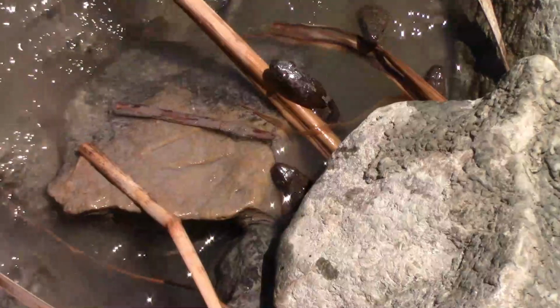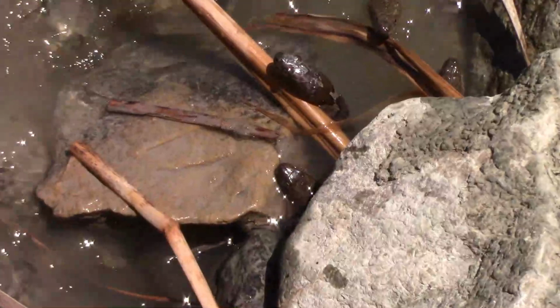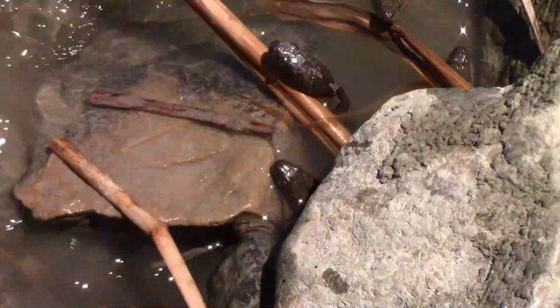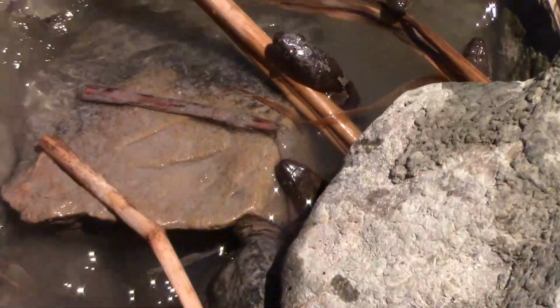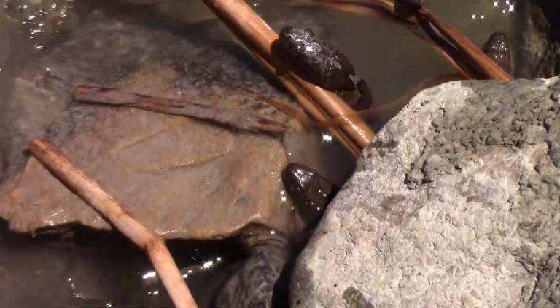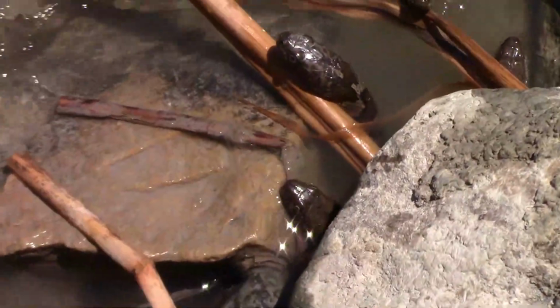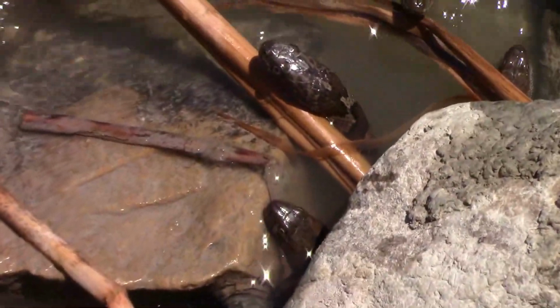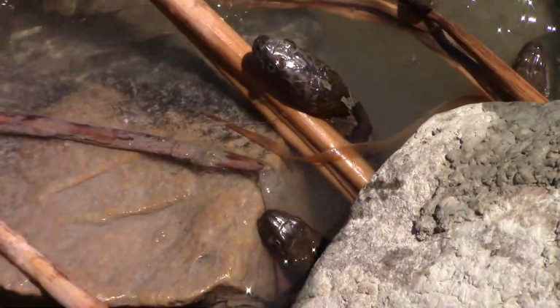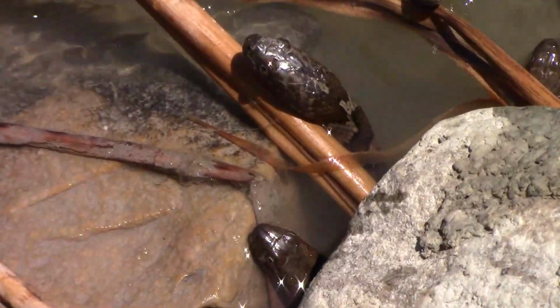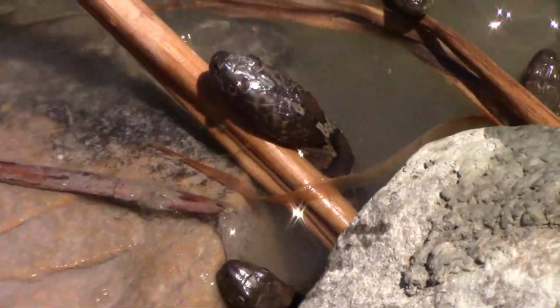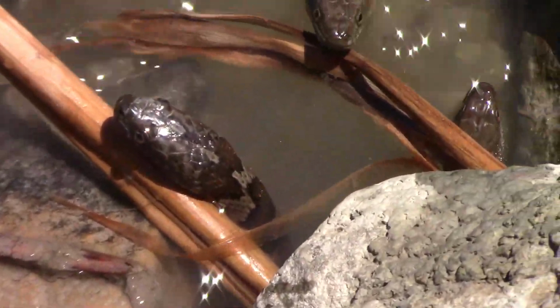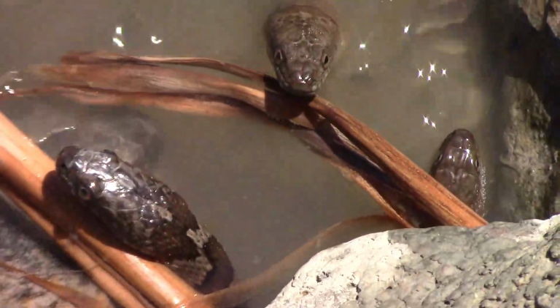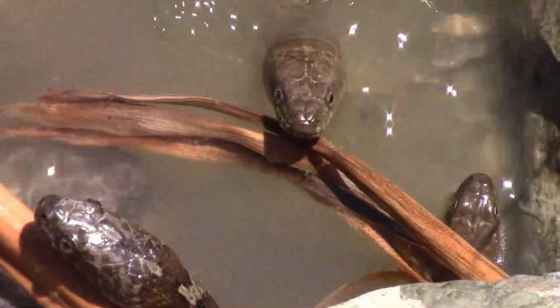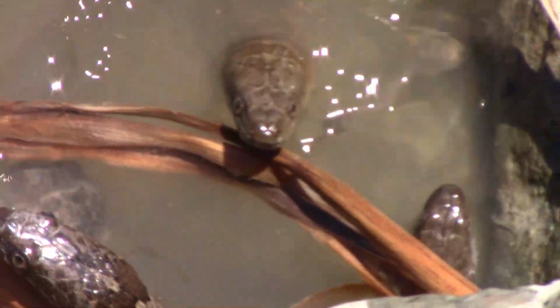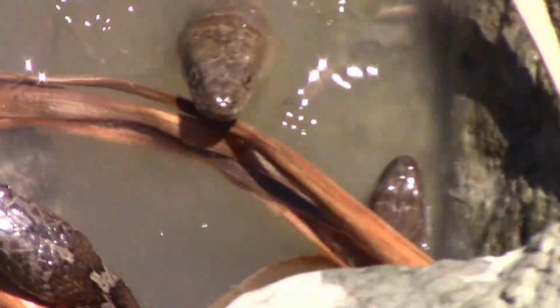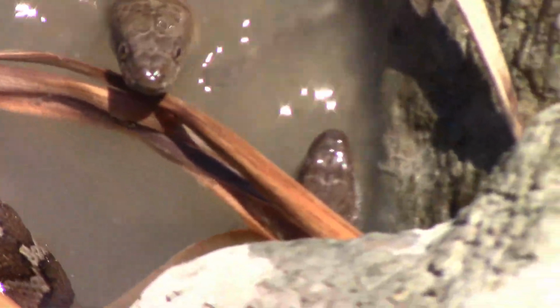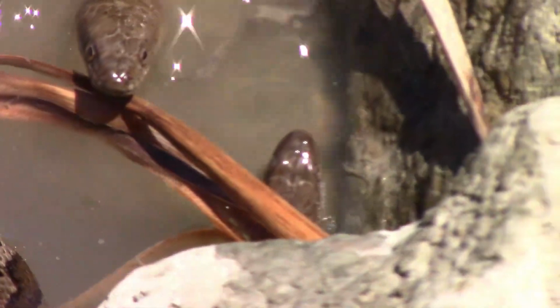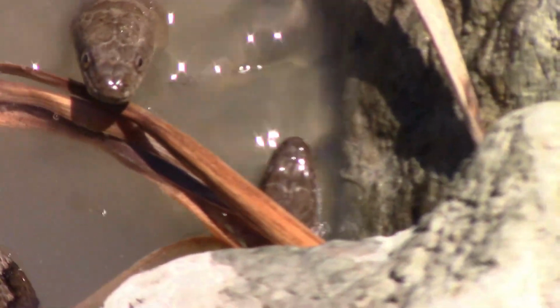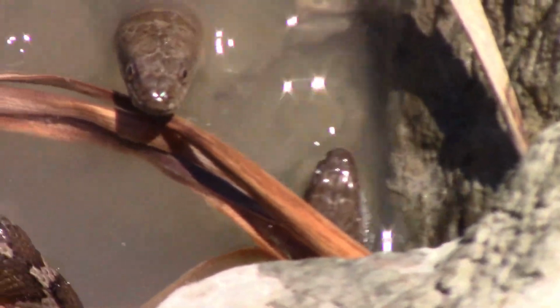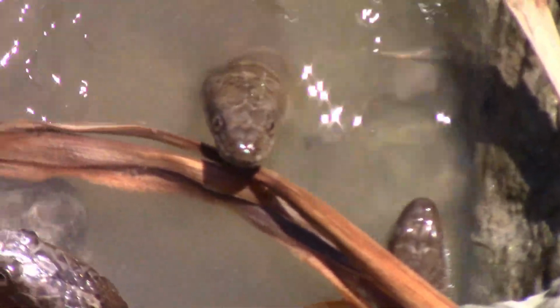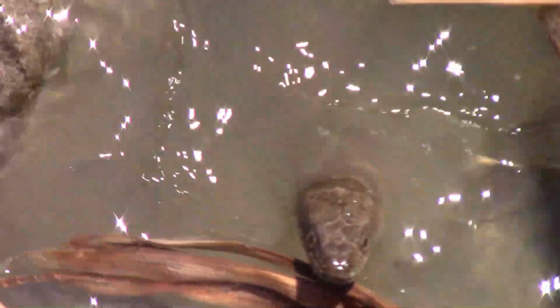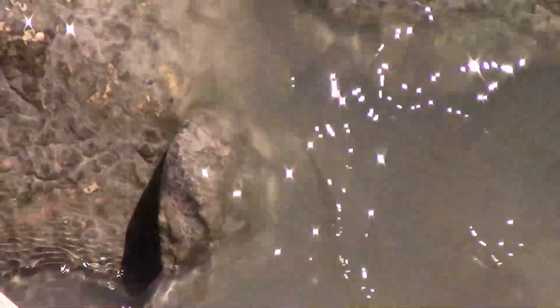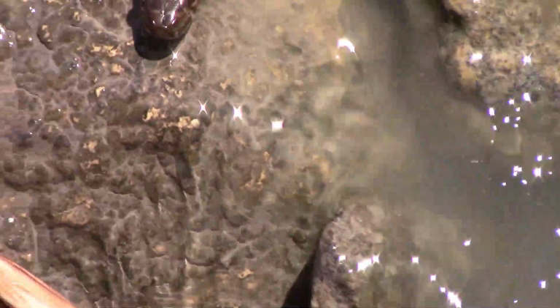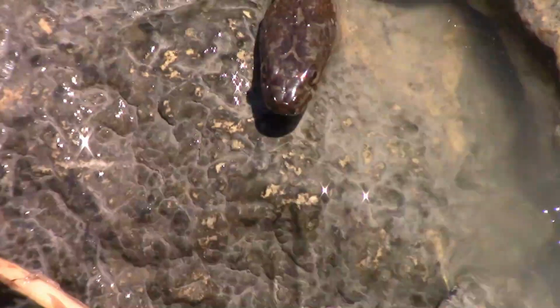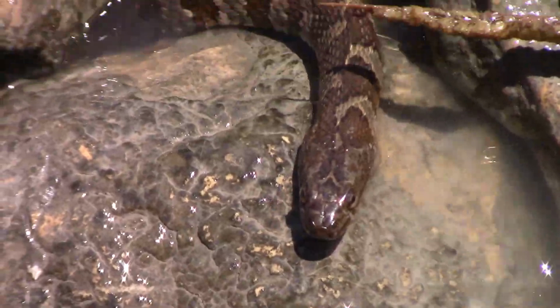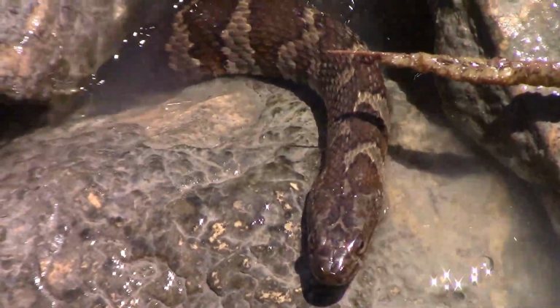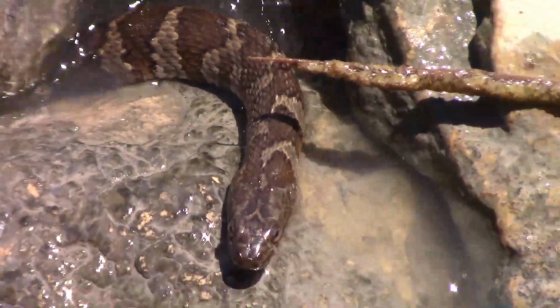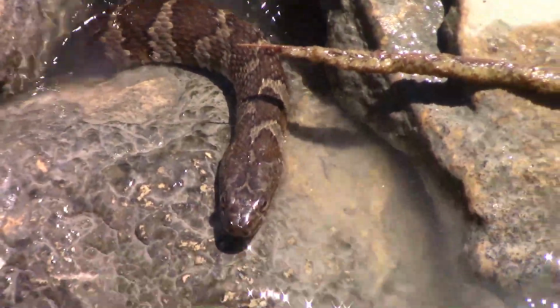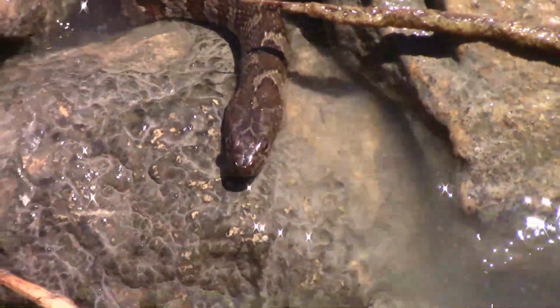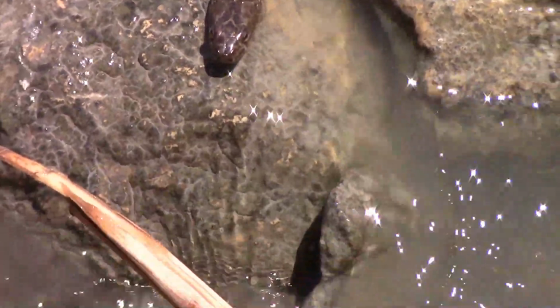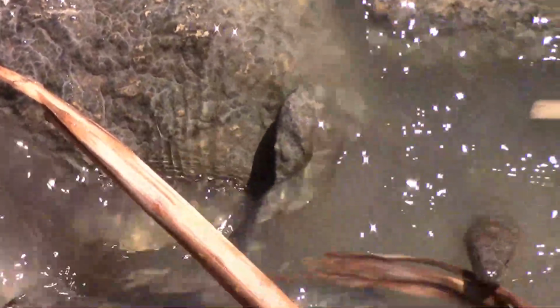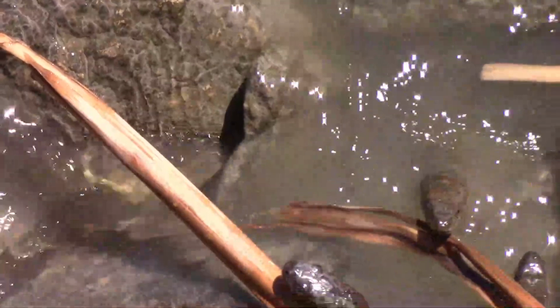These snakes are gathered in this spot because it's a good place to fish. In this video you'll see five snakes and three fish. Two of the fish get away, but one gets caught.